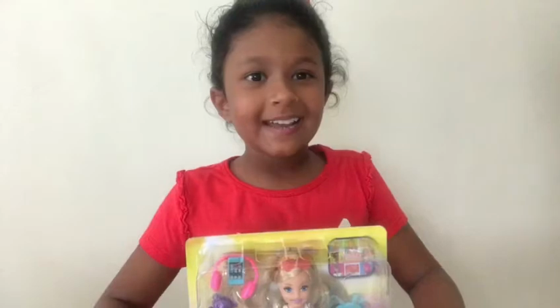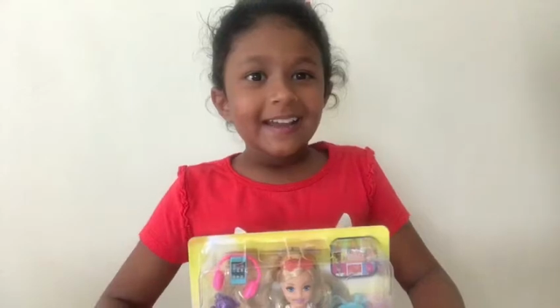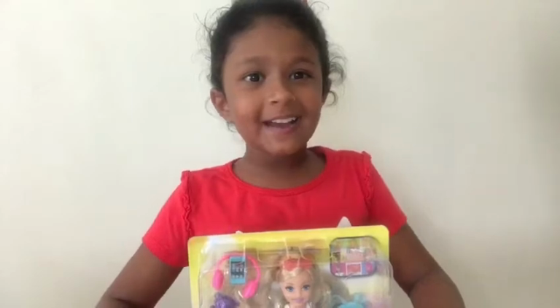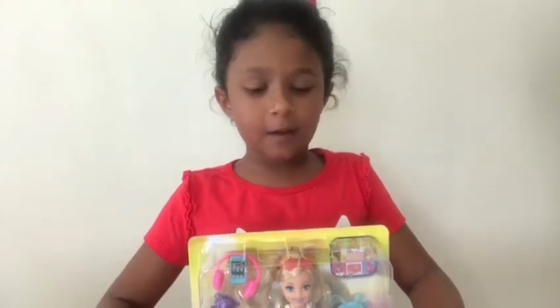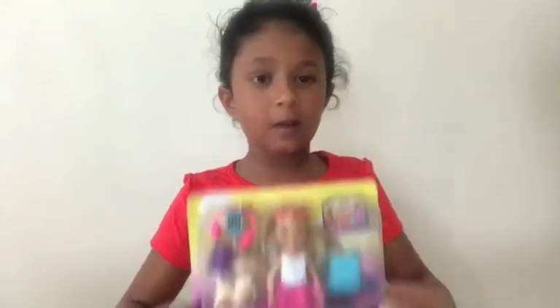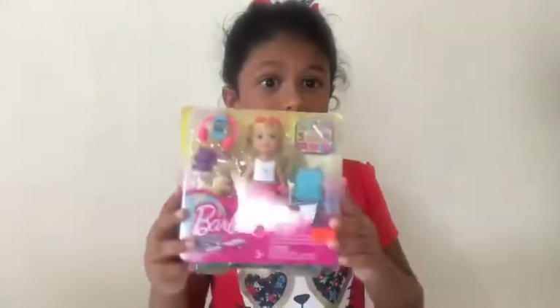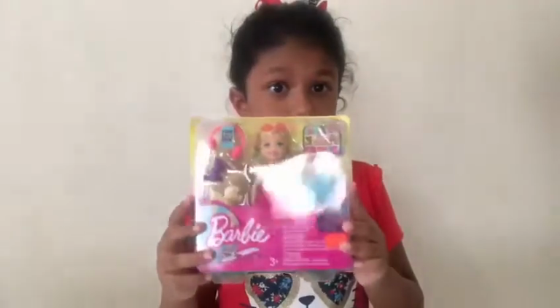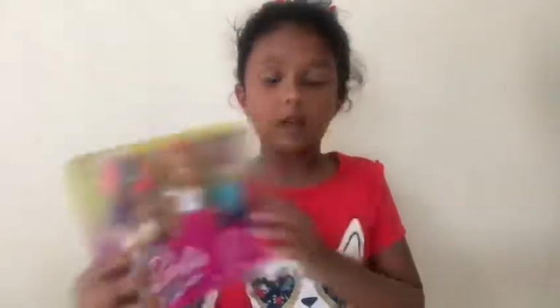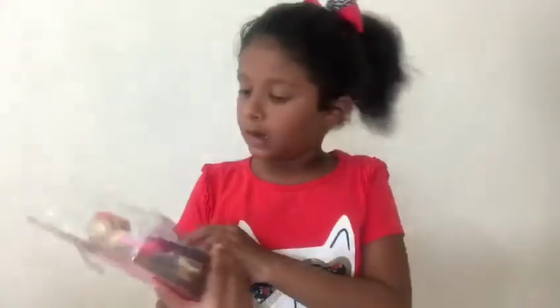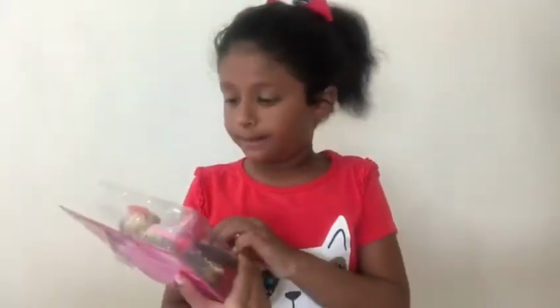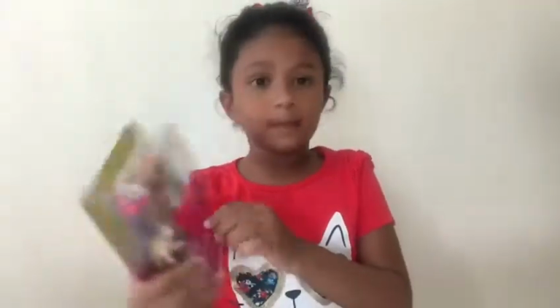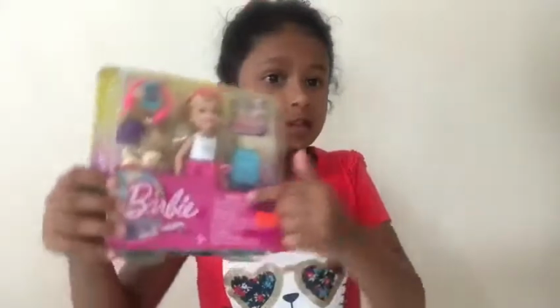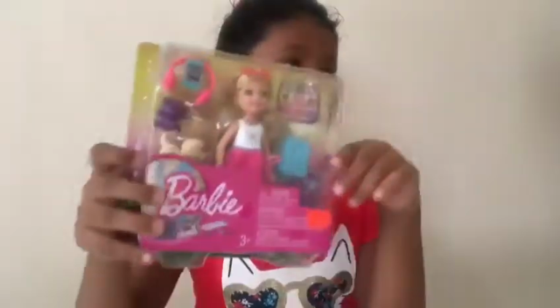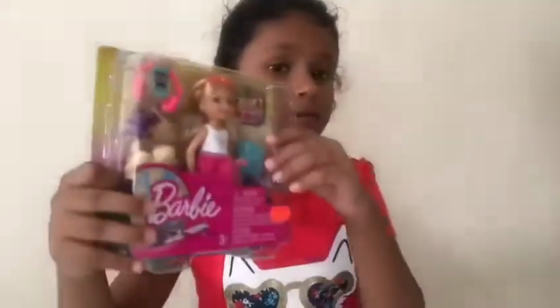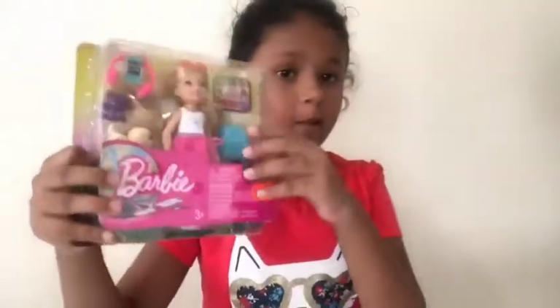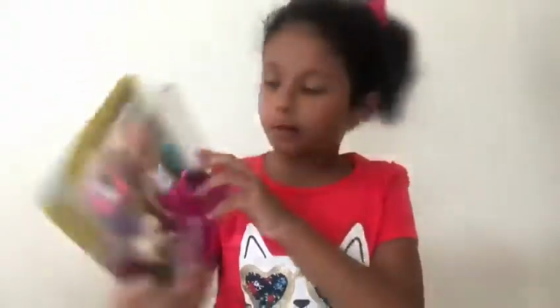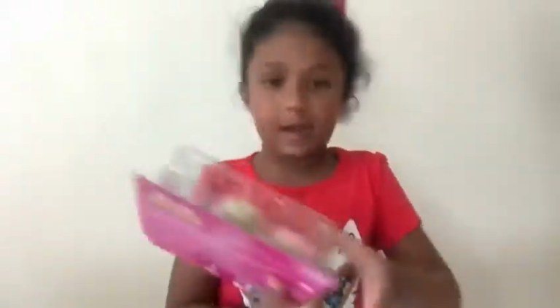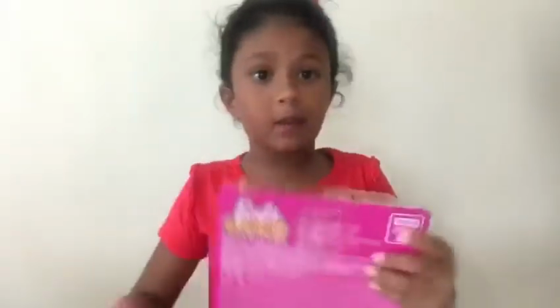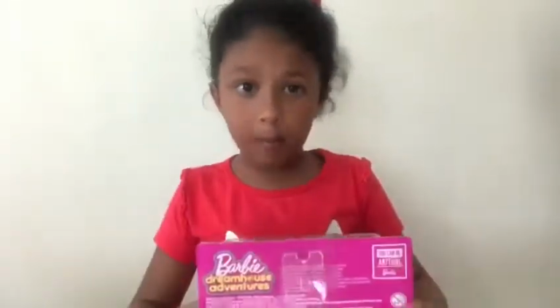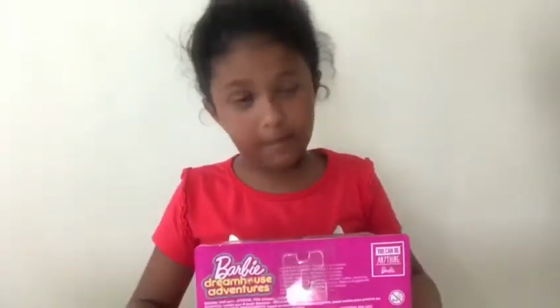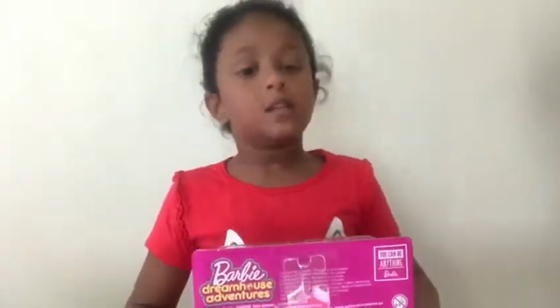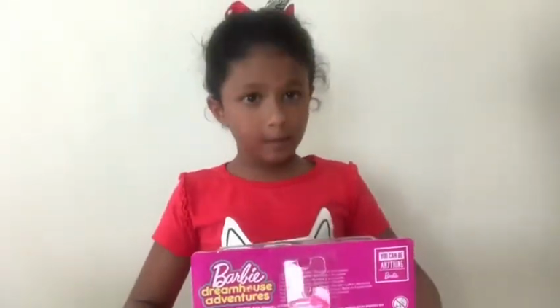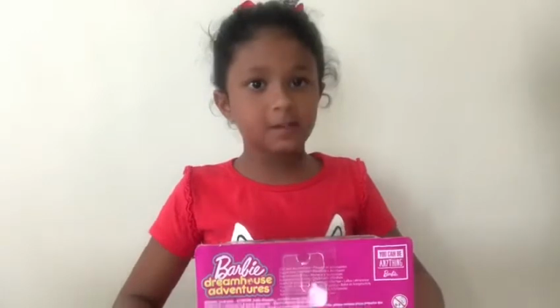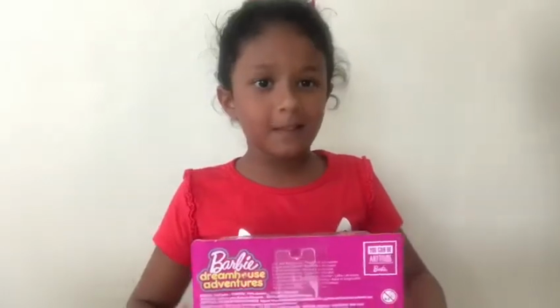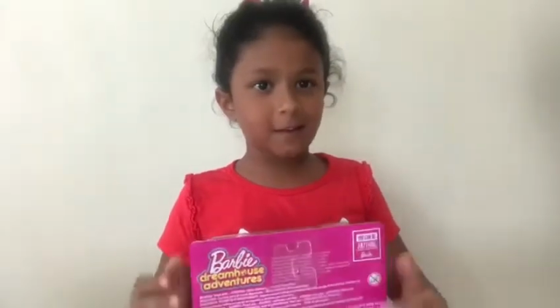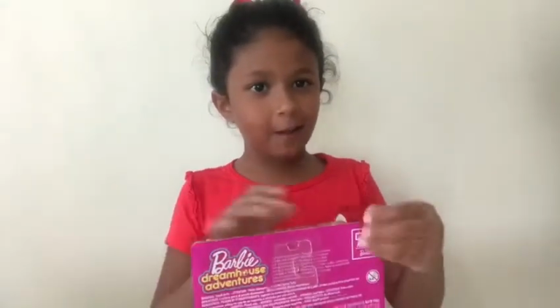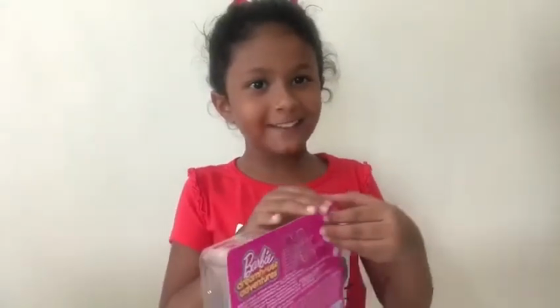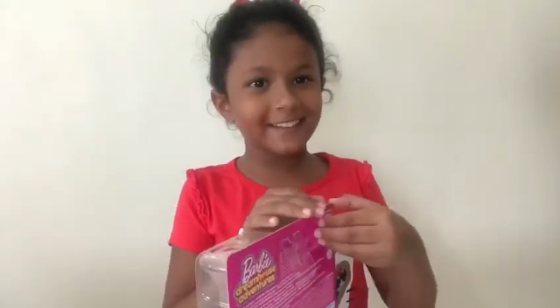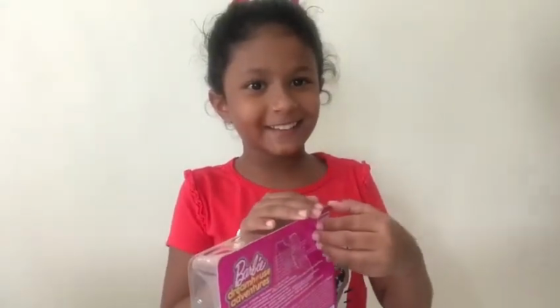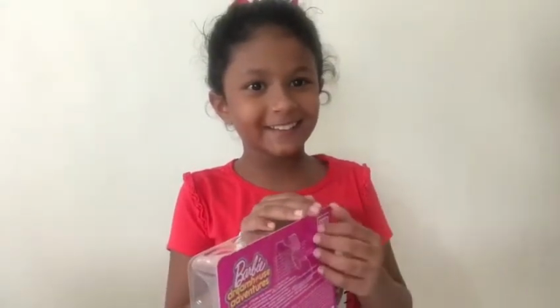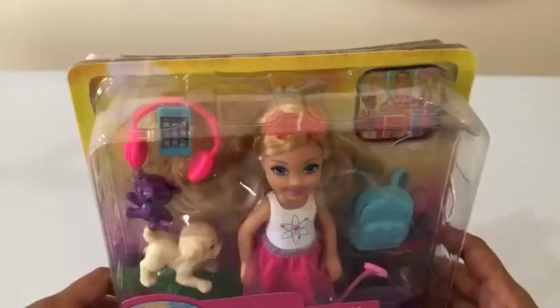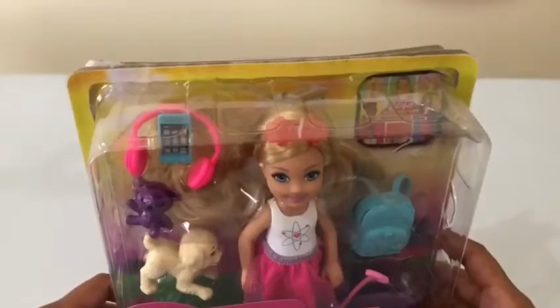Hey guys, today we're gonna be opening this Chelsea travel playset, and my grandma bought it for me at Toy Mart. So let's get started and open it — let's see what we got!